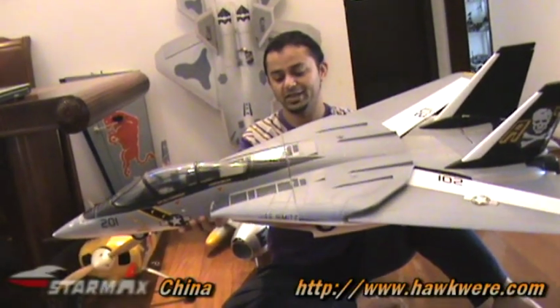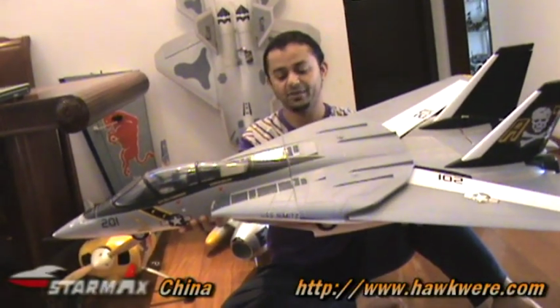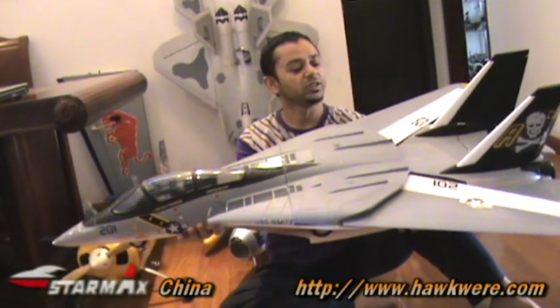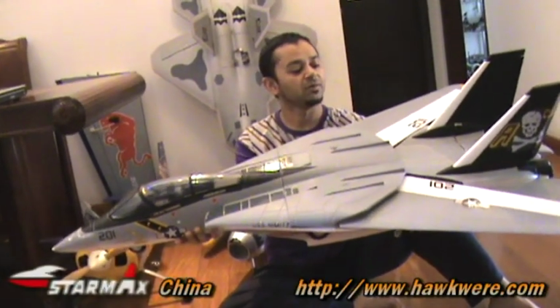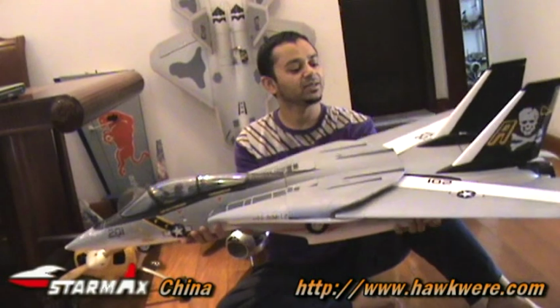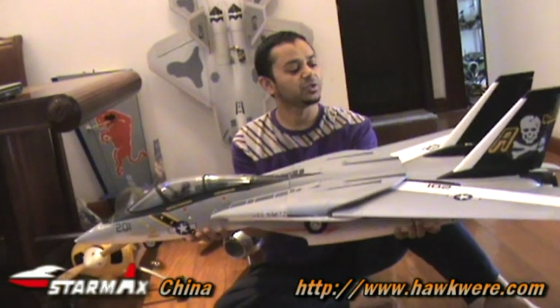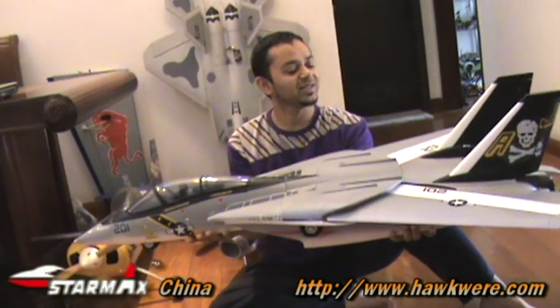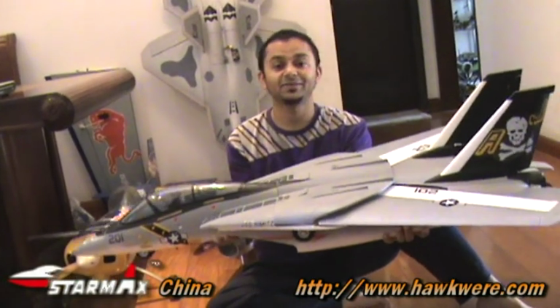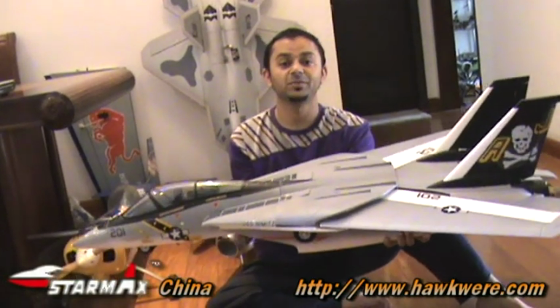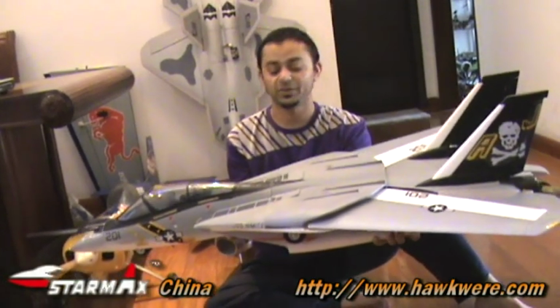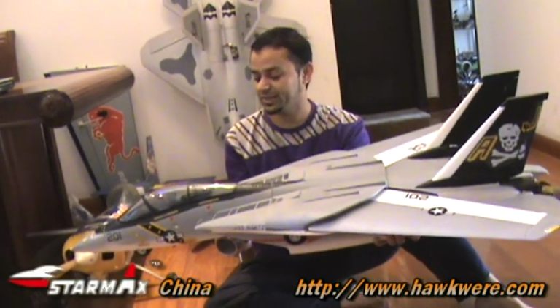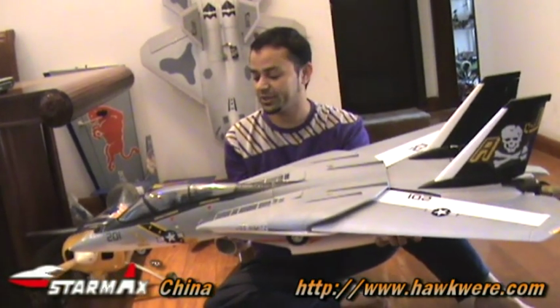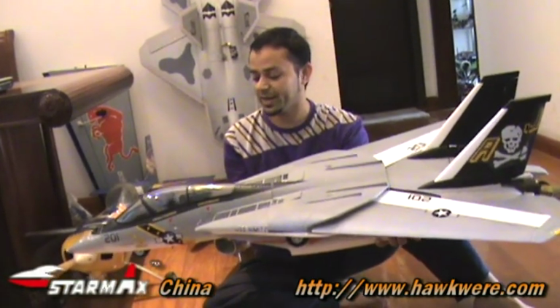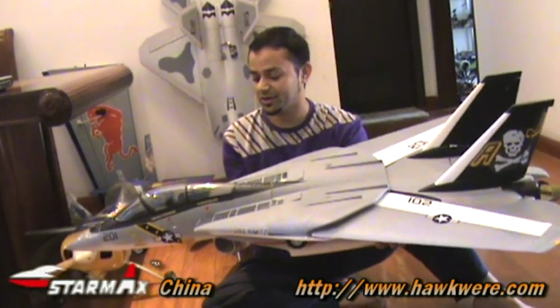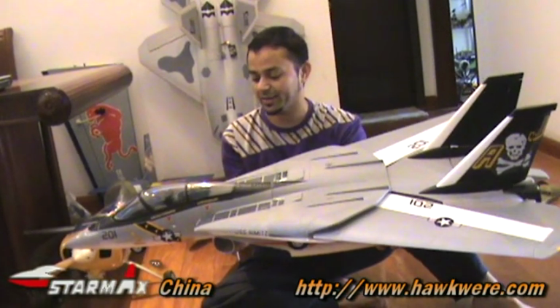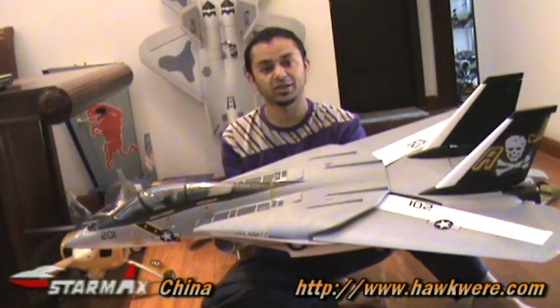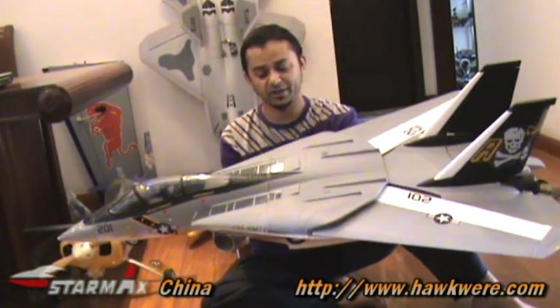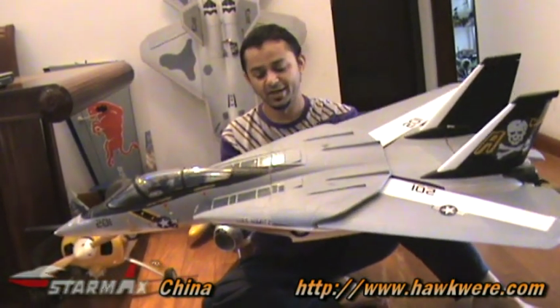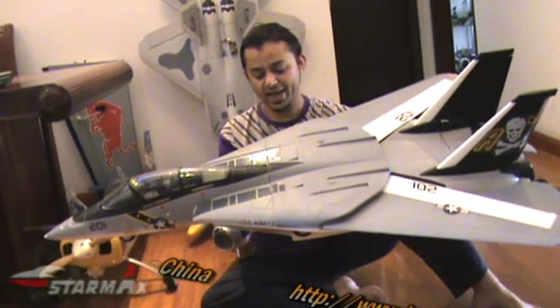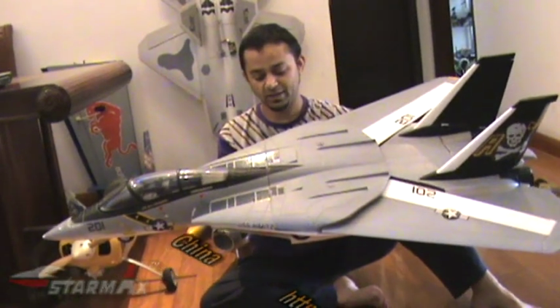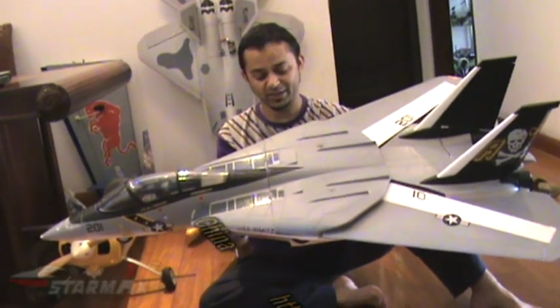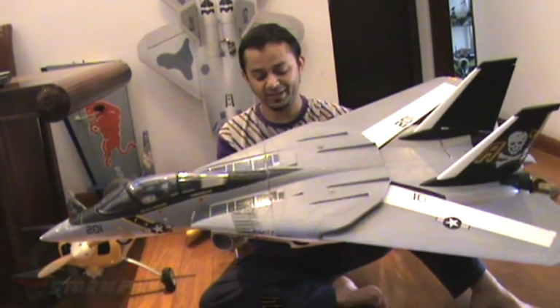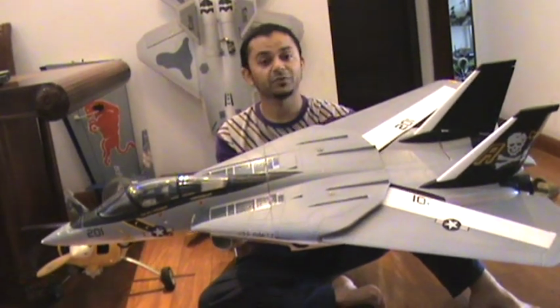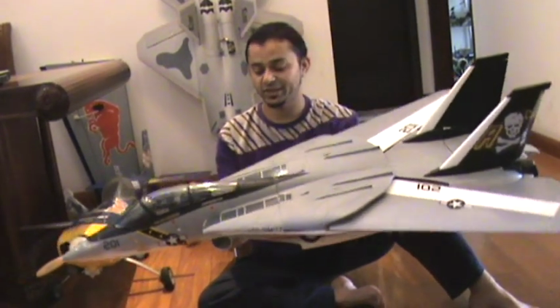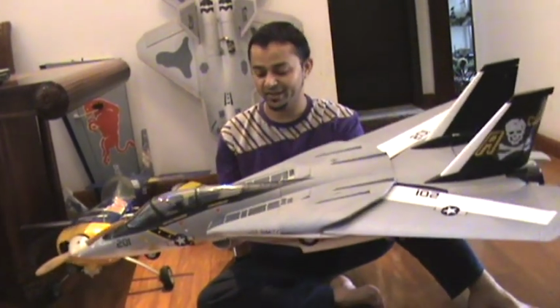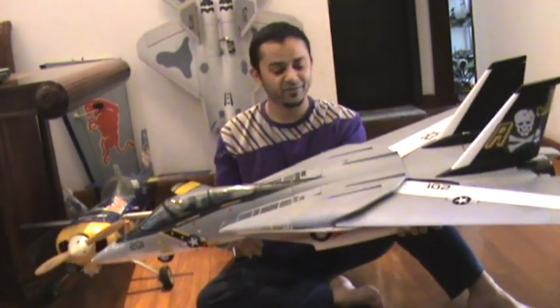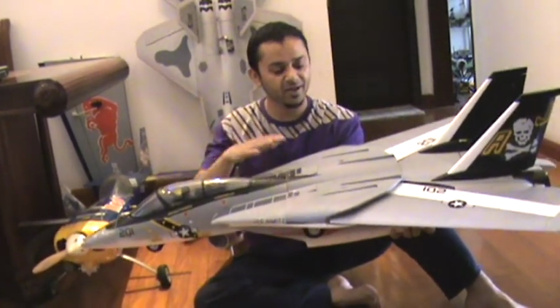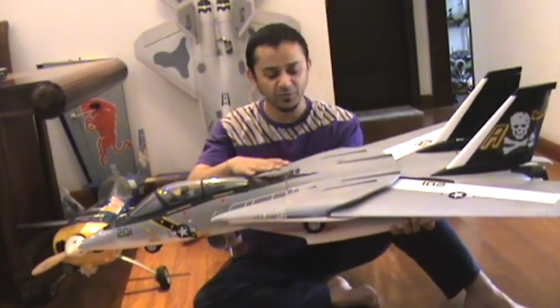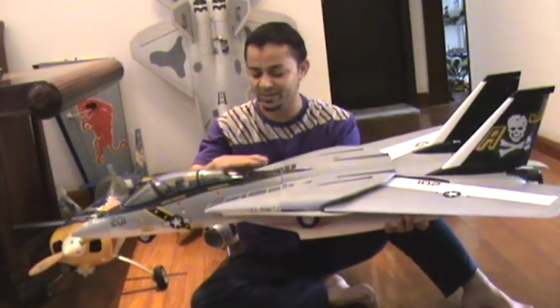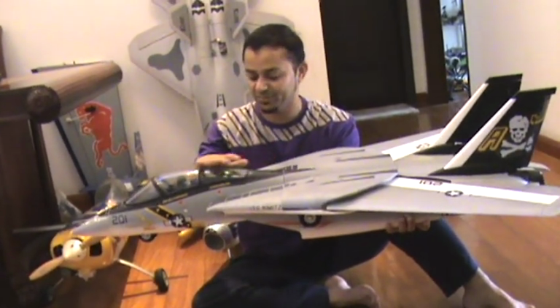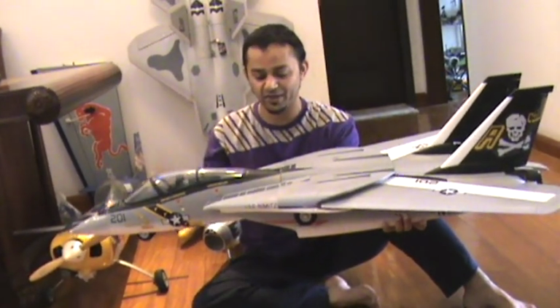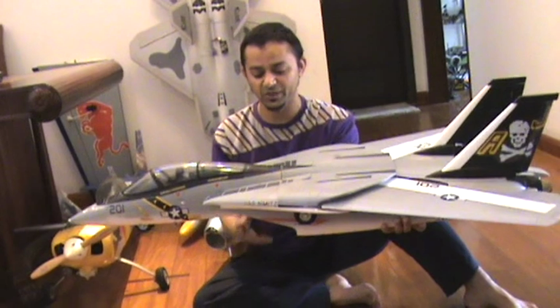This is the F-14 Tomcat twin 70mm EDF jet by StarMax China, and once again they have created another thing of beauty — simply a thing of beauty.